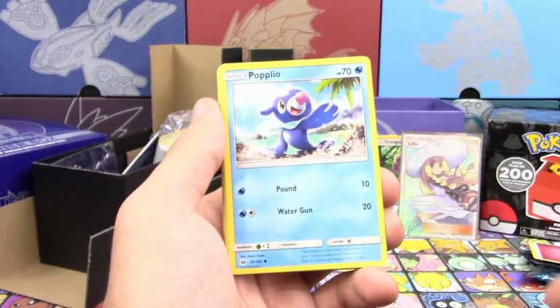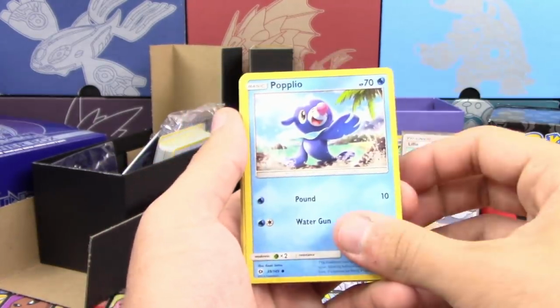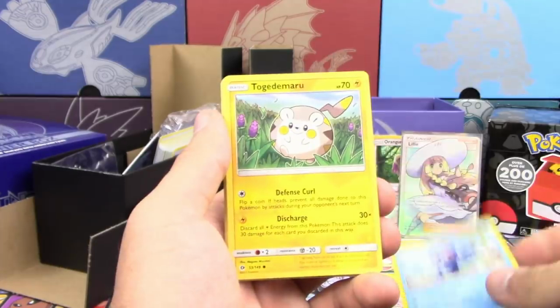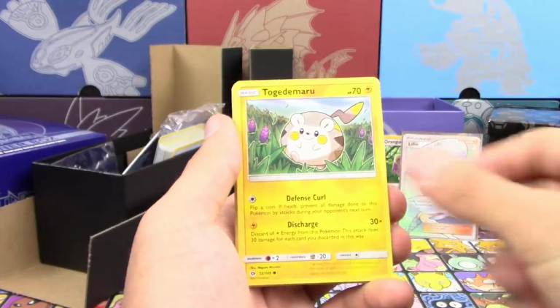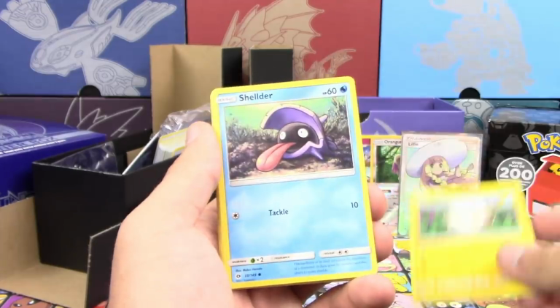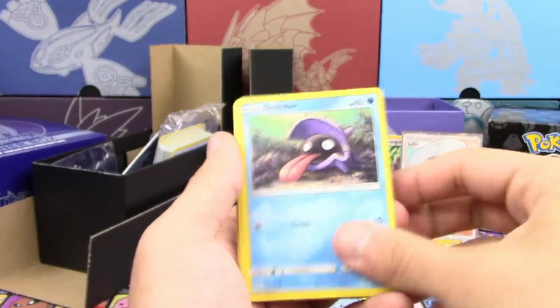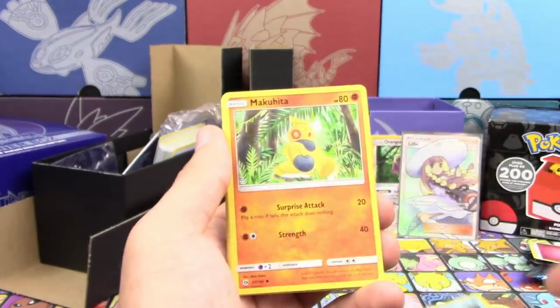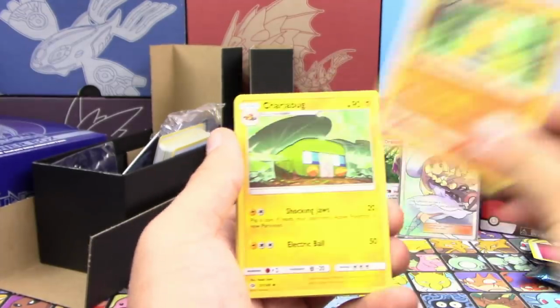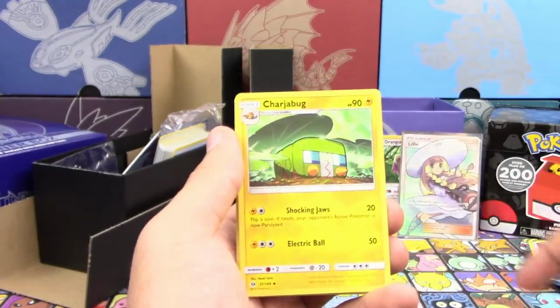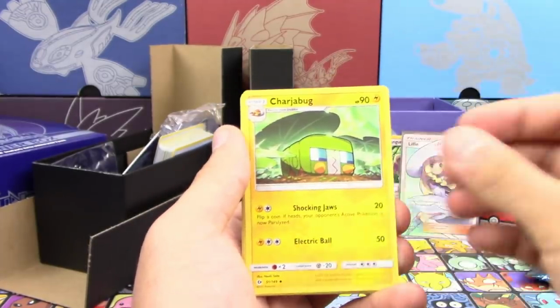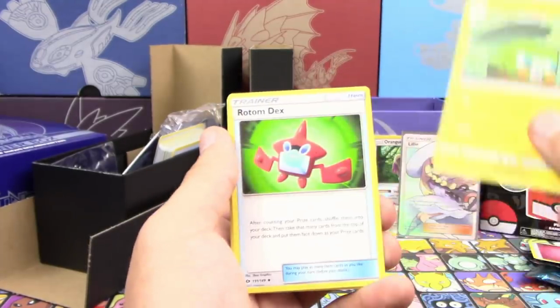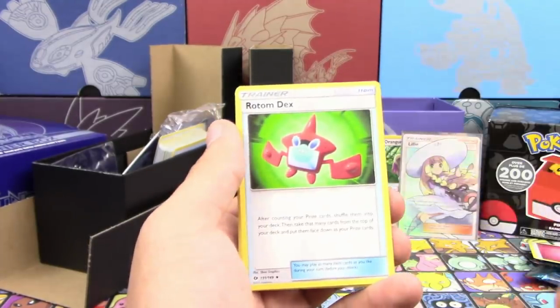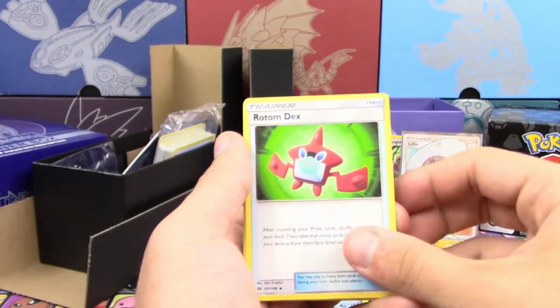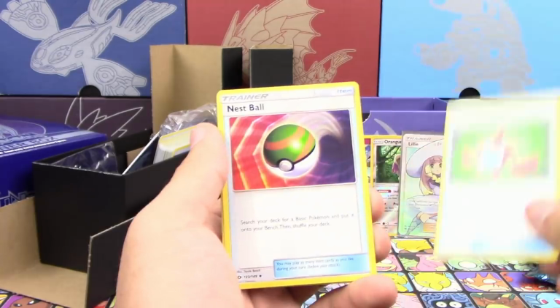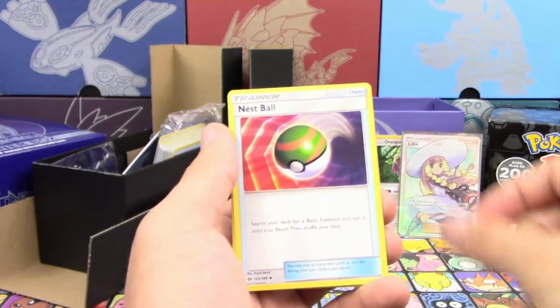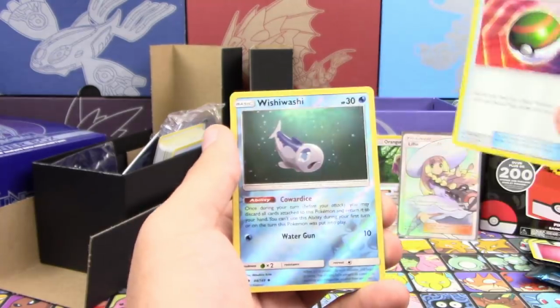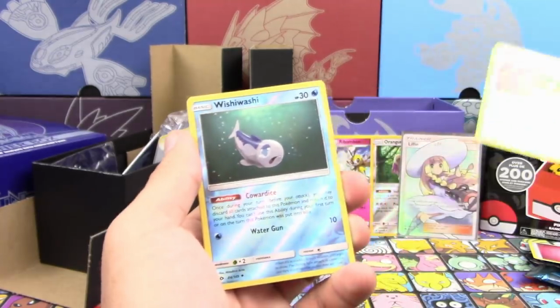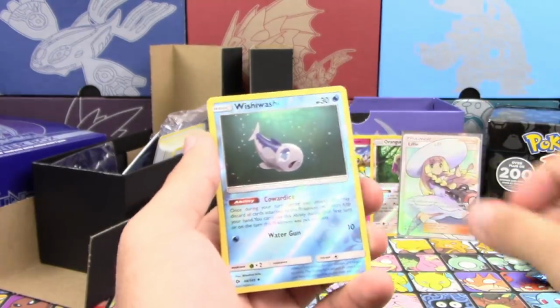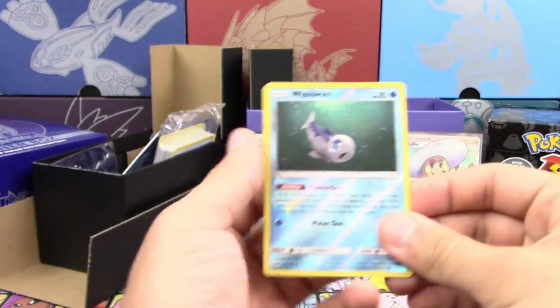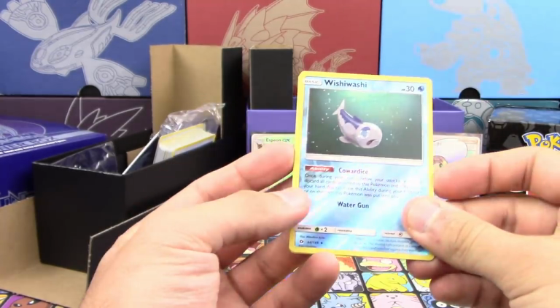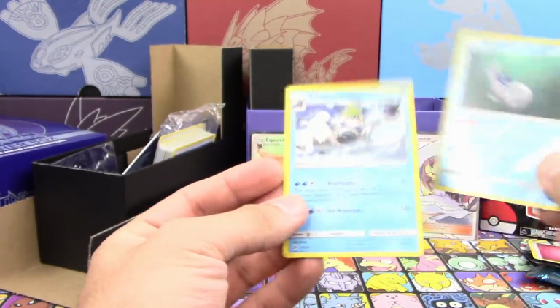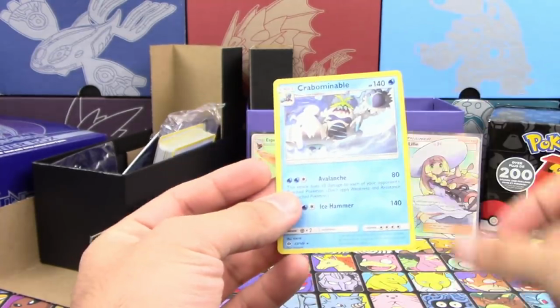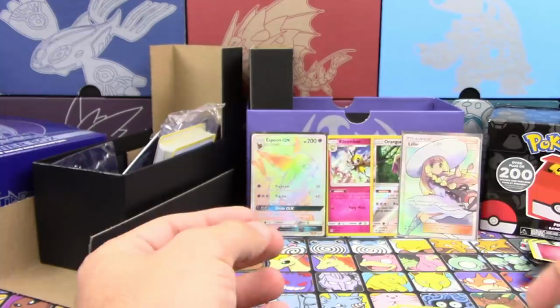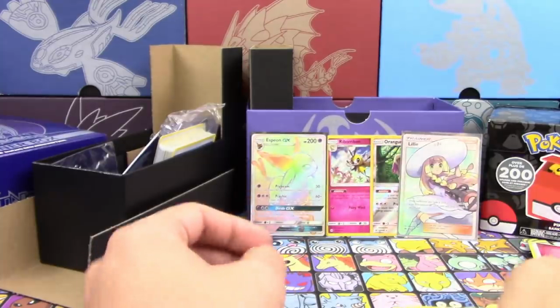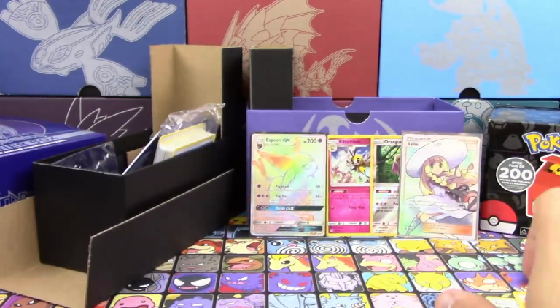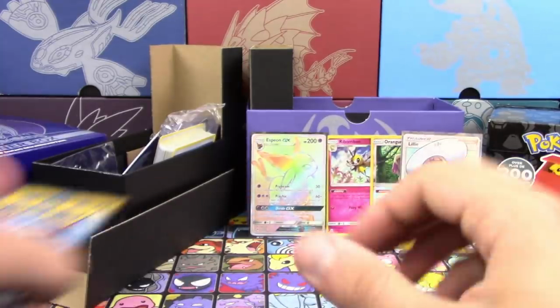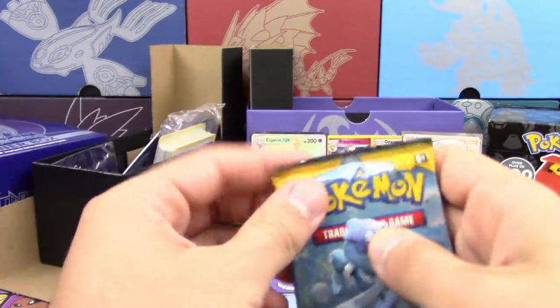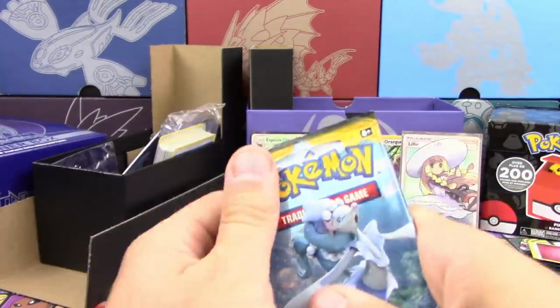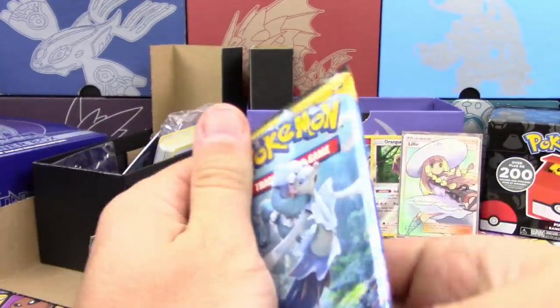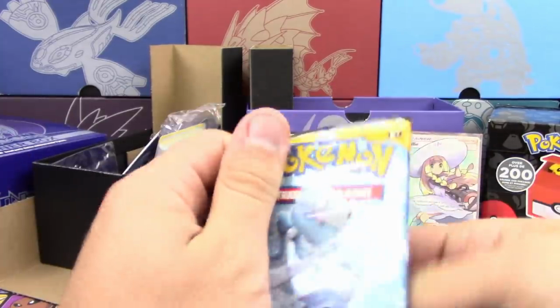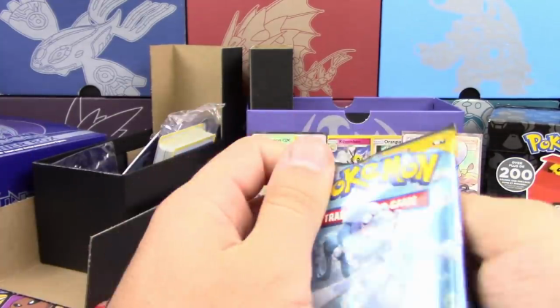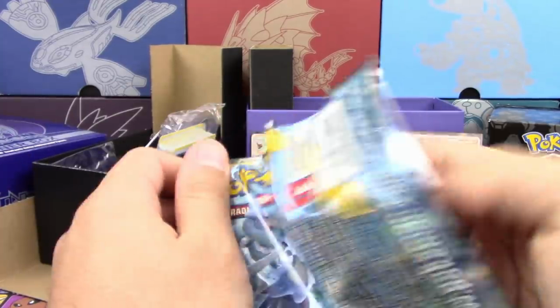Zubat, Rowlet, Togedemaru, Shellder, Makuhita, Dewpider, Rowlet Deck, Wishiwashi, and Crabominable. Just keeping track here — that's pack number two with zero points. That would have been mine.